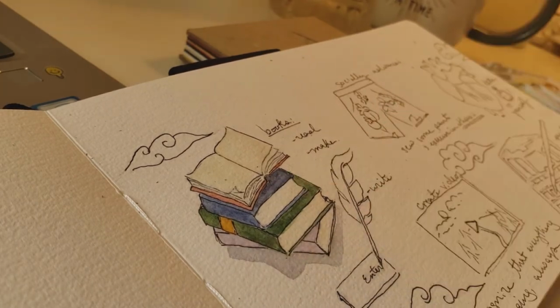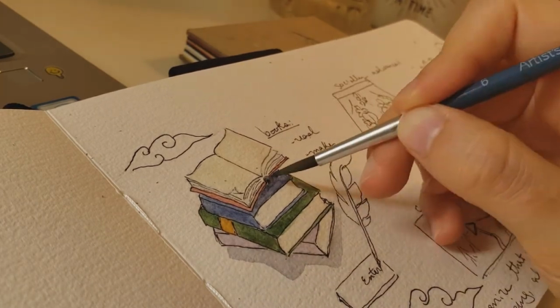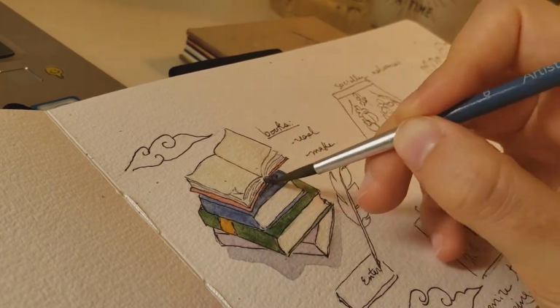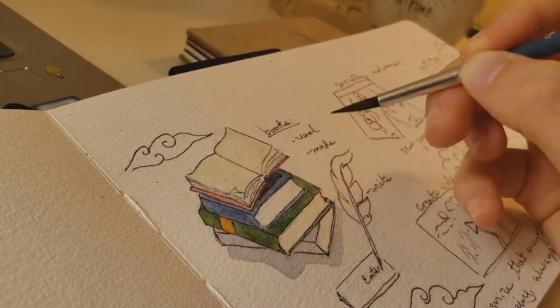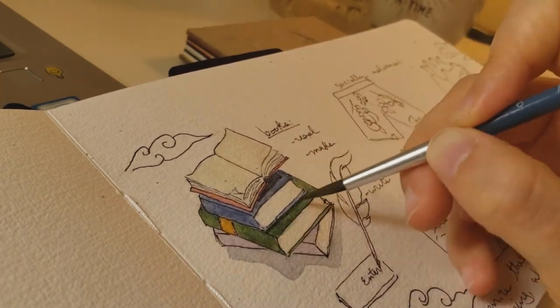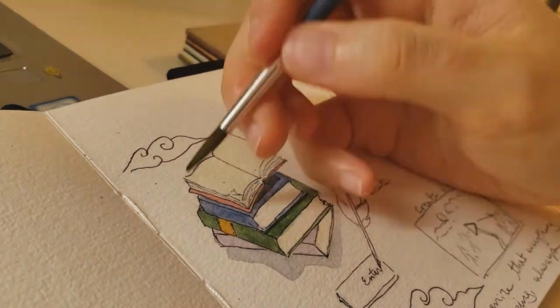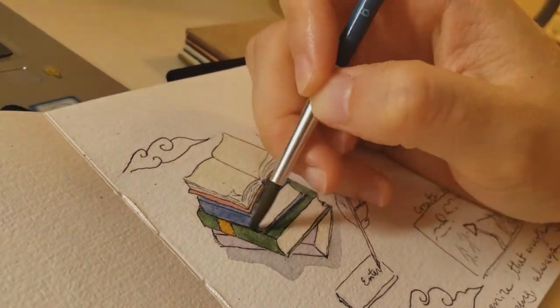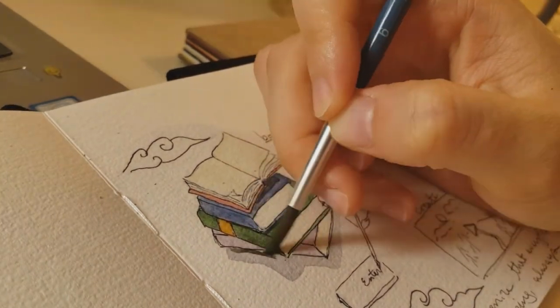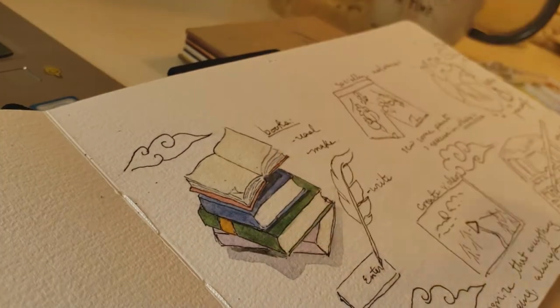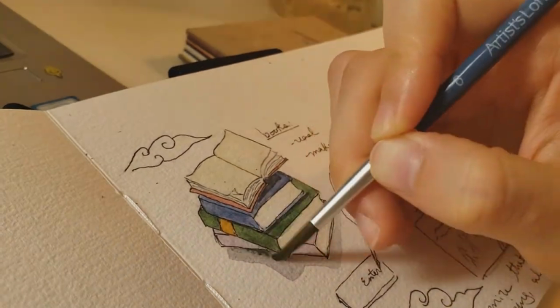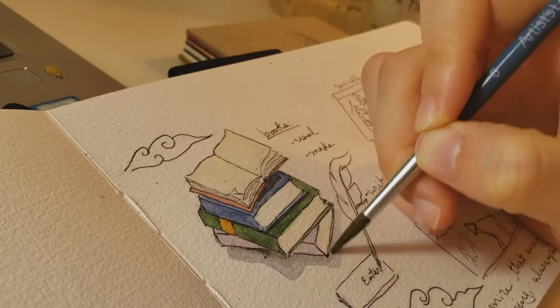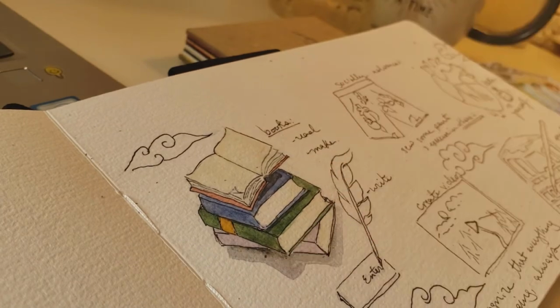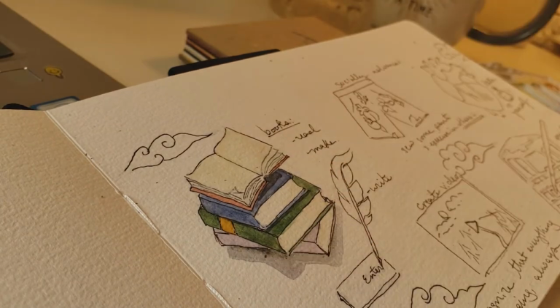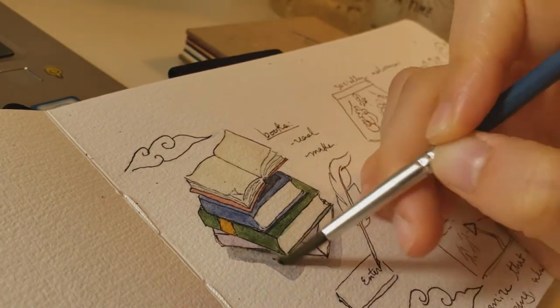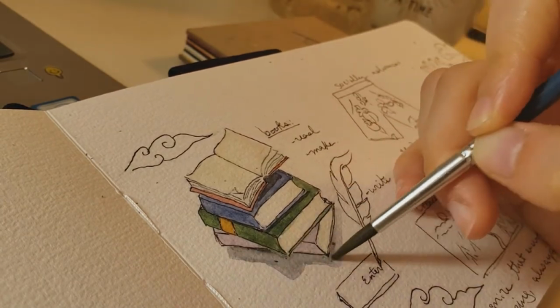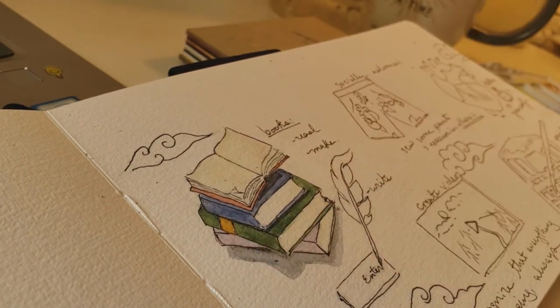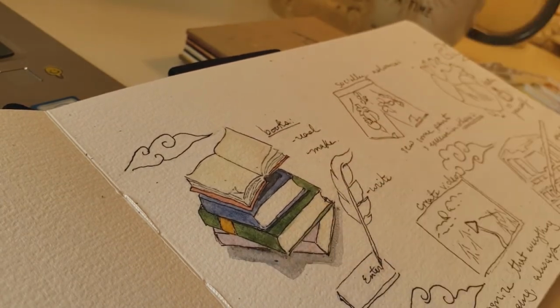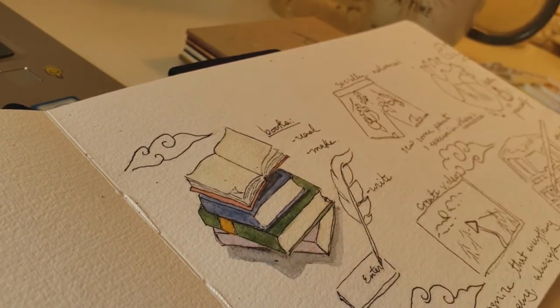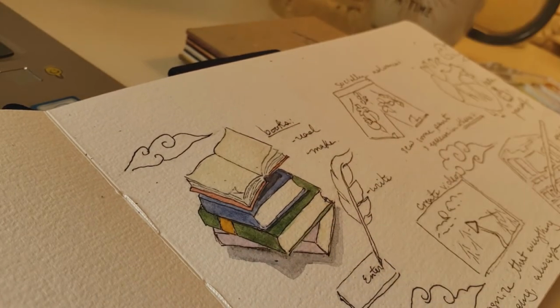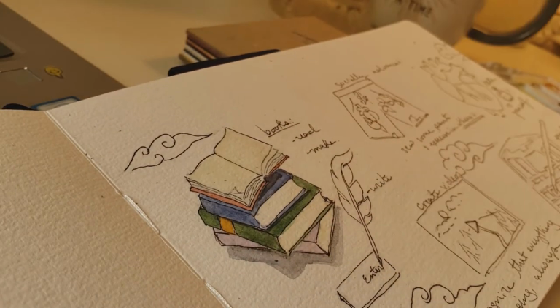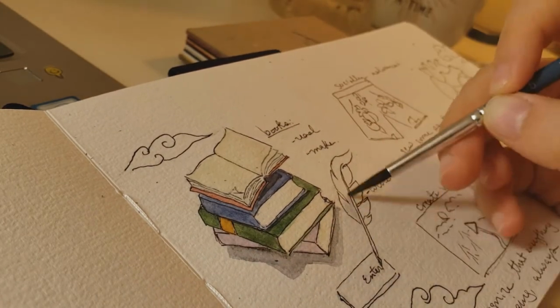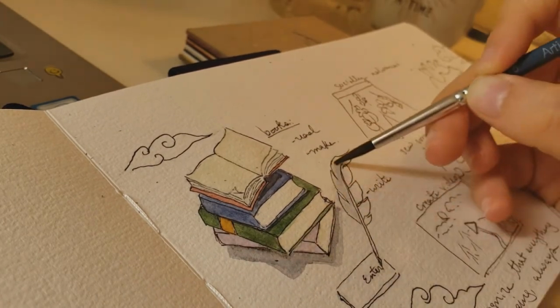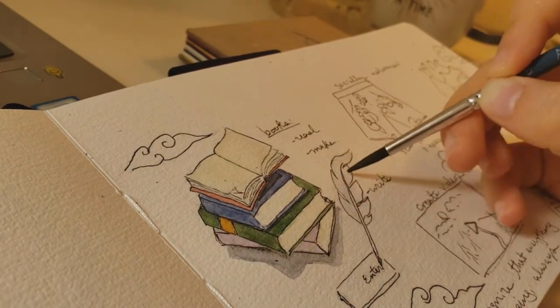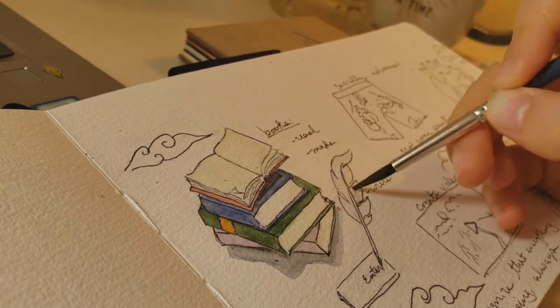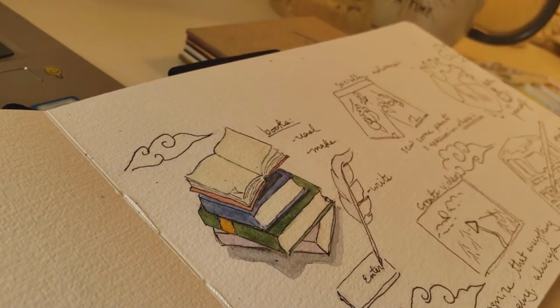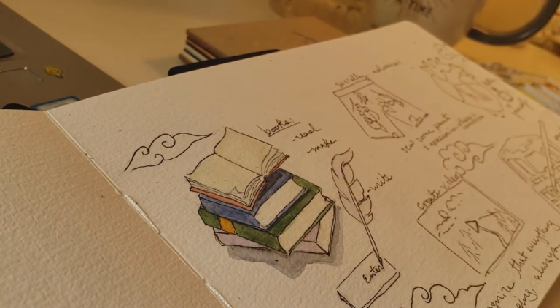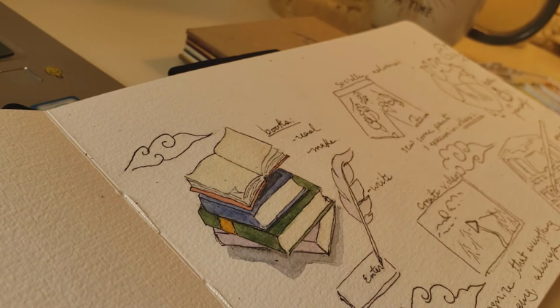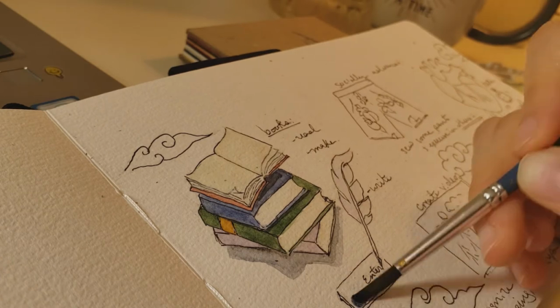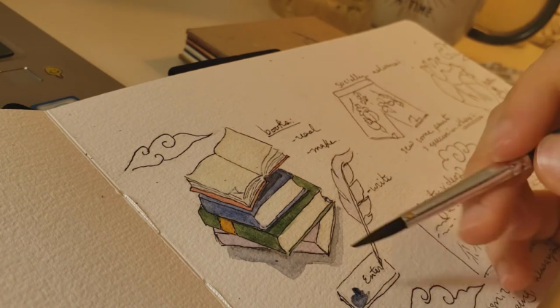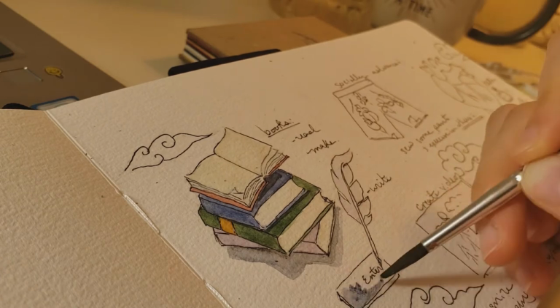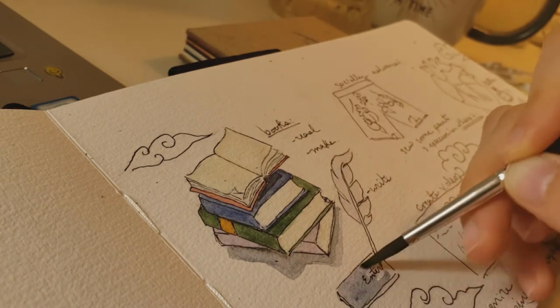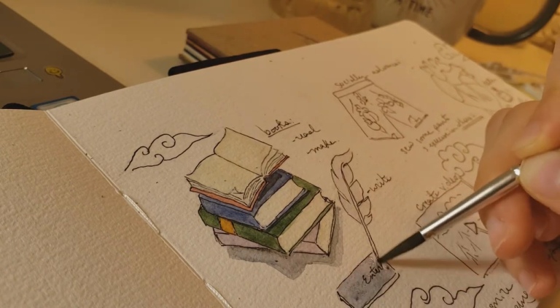Now, unfortunately, I don't actually have a feather quill to write with, but it's just more aesthetic. And for me, the enter key symbolizes the continuation of writing.